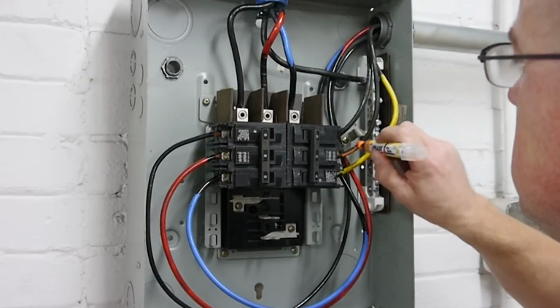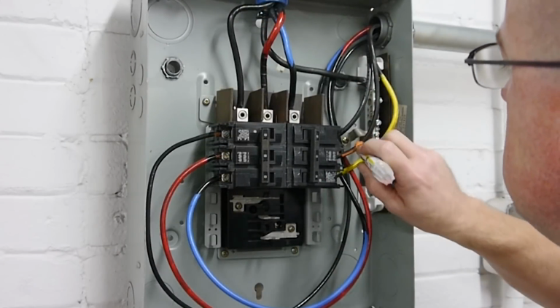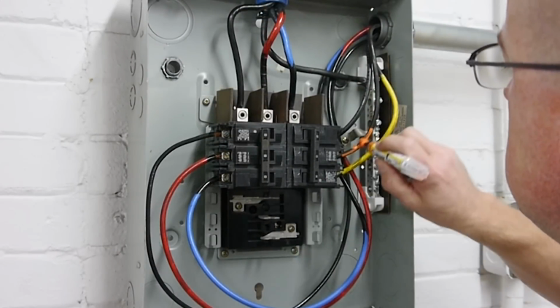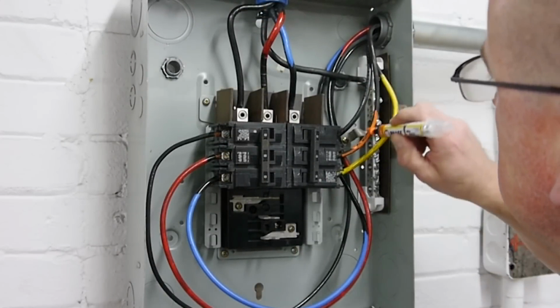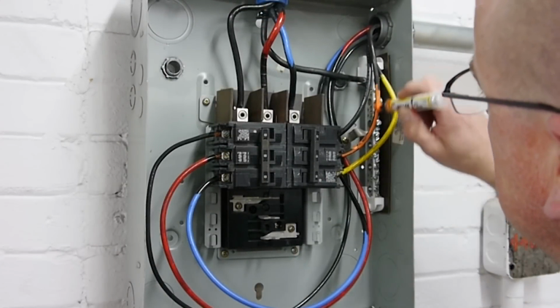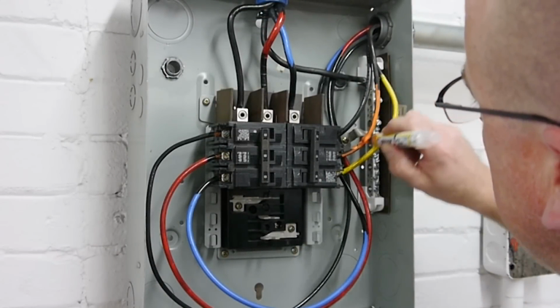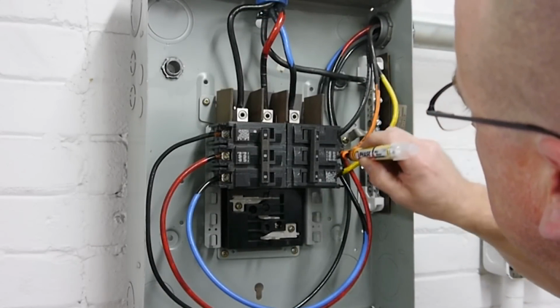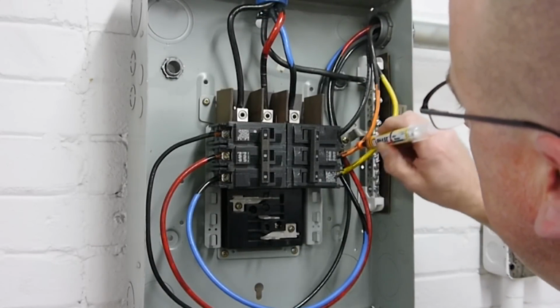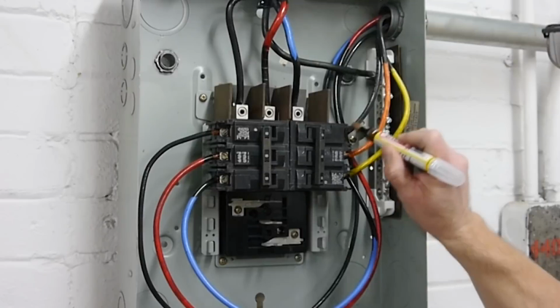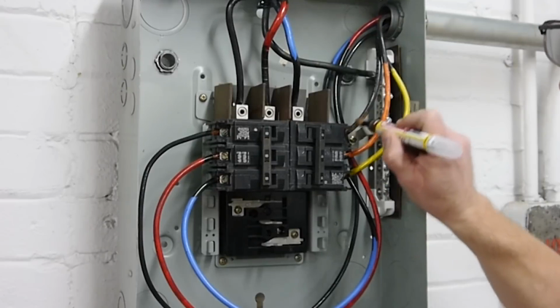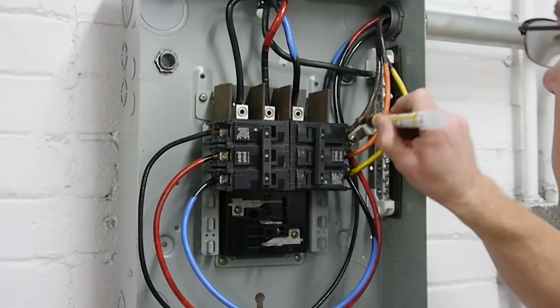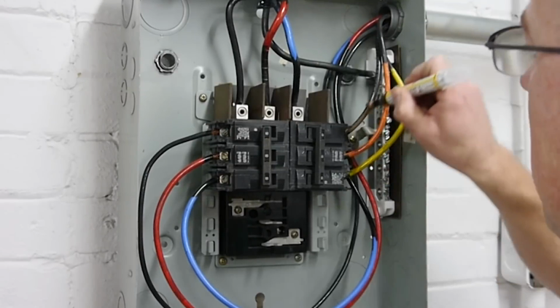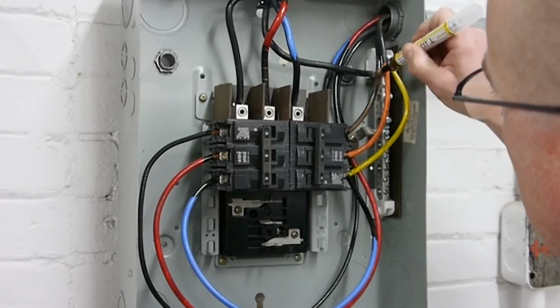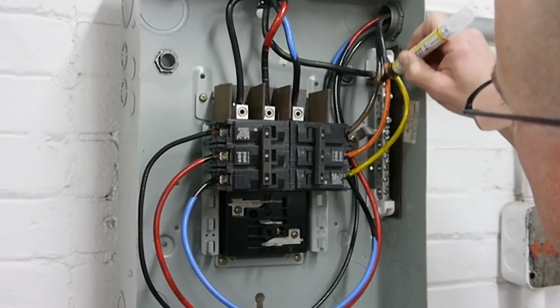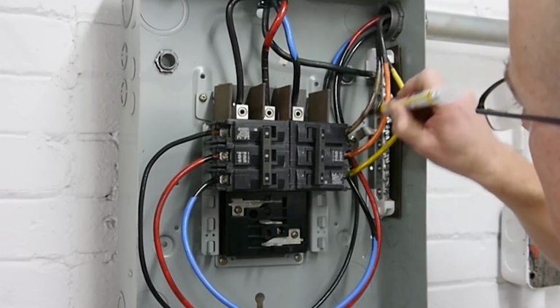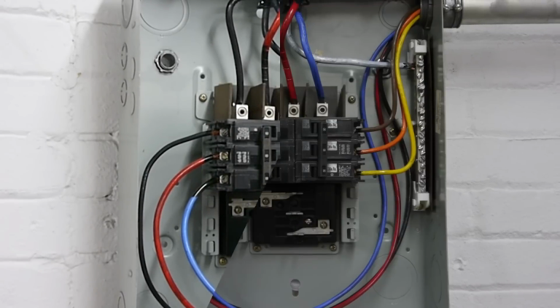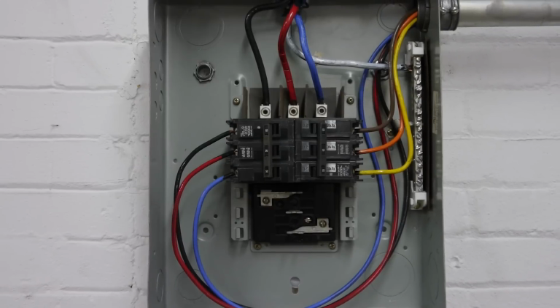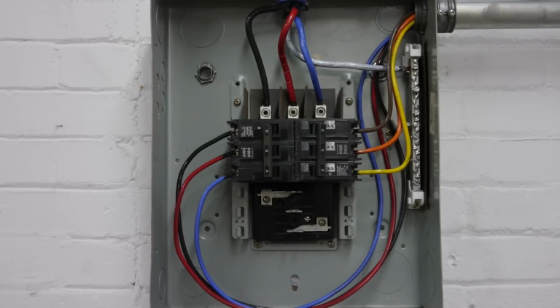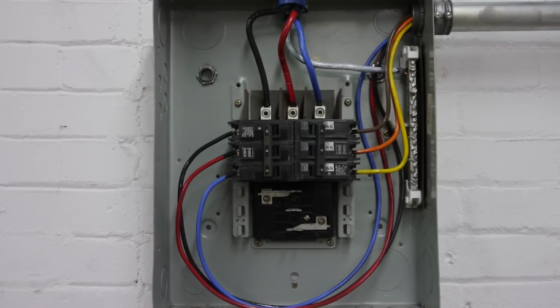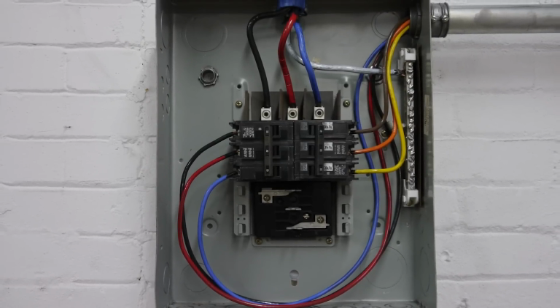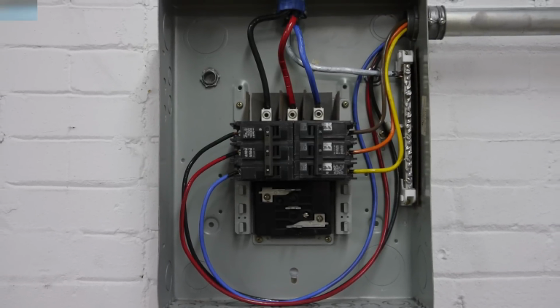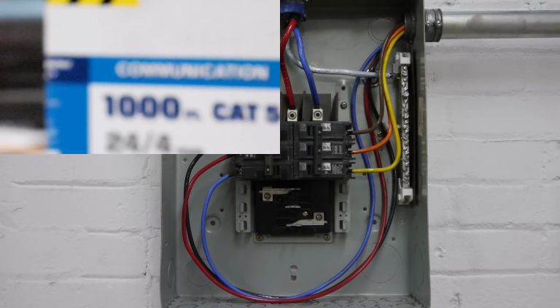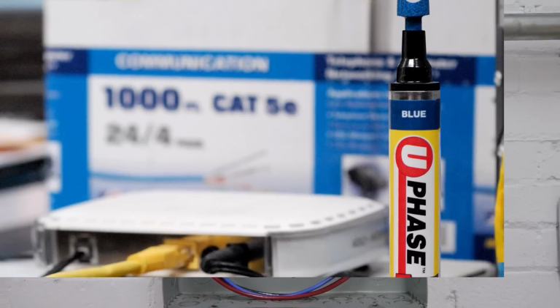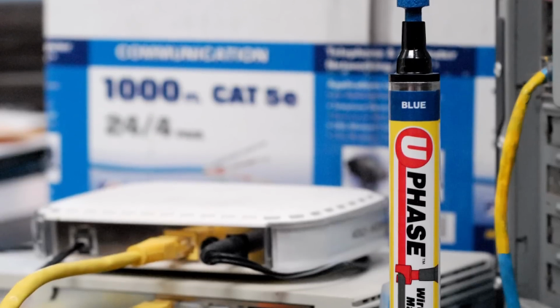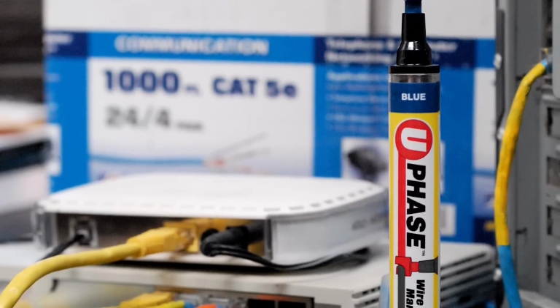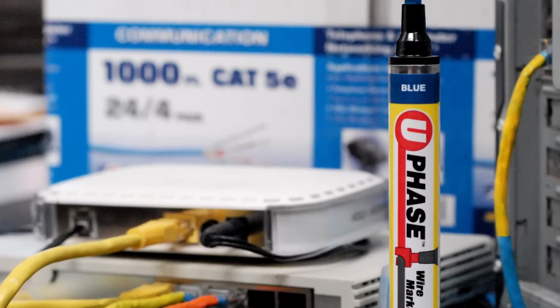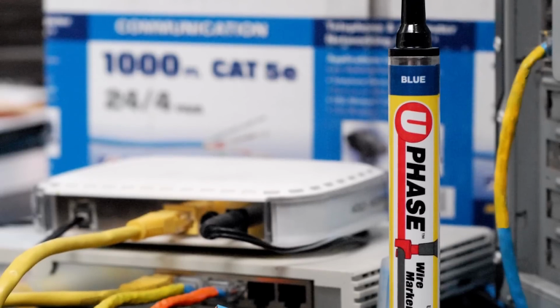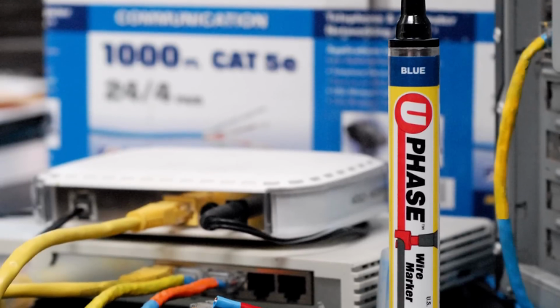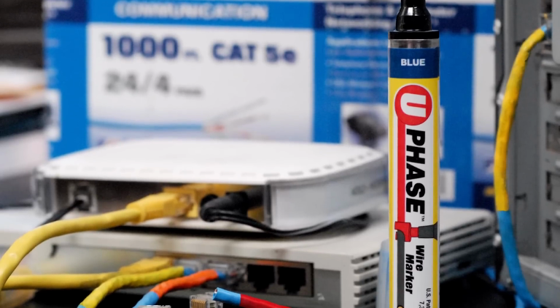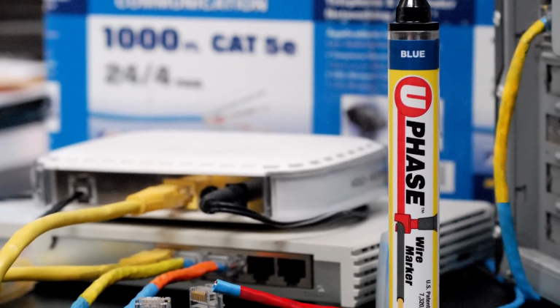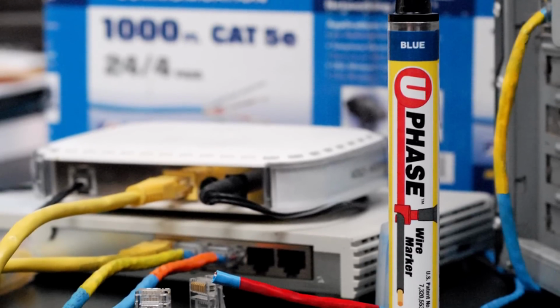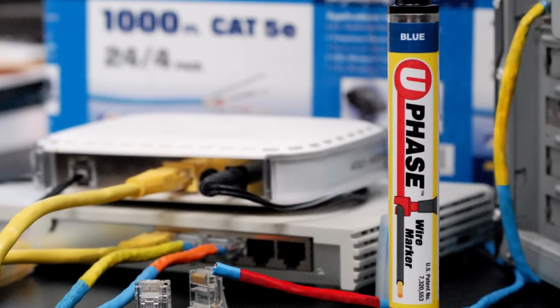You may repurpose wire remnants by marking them, eliminating the need to carry color-specific wire. U-phase can mark up to number 6 wire, as well as ethernet cable, video cable, cords, and automotive wires.